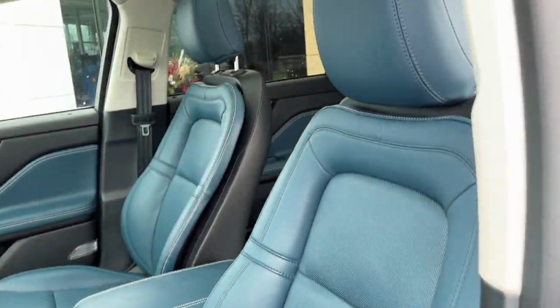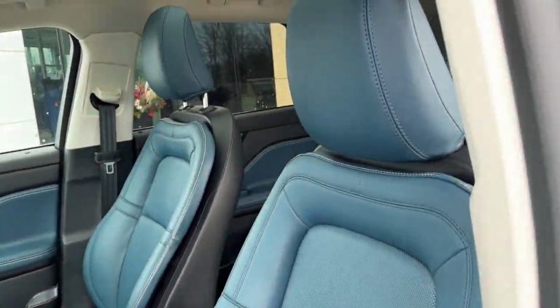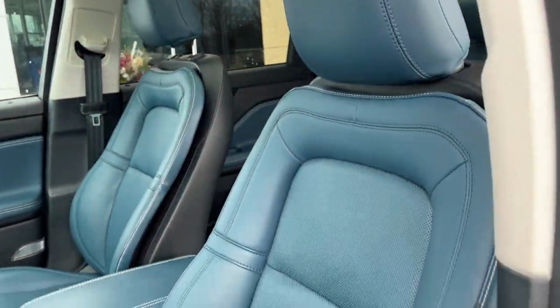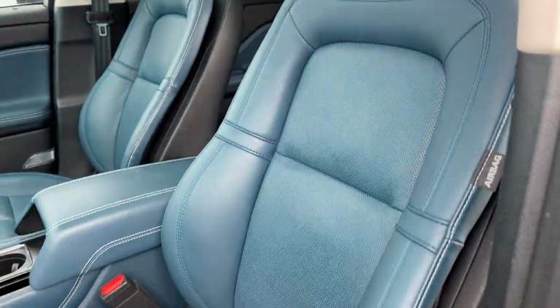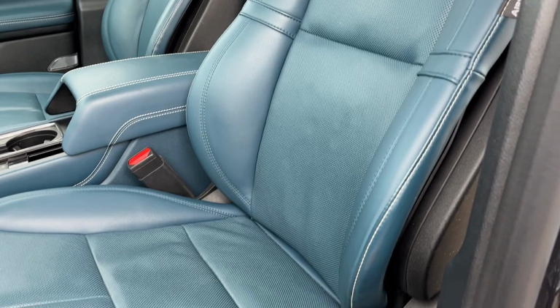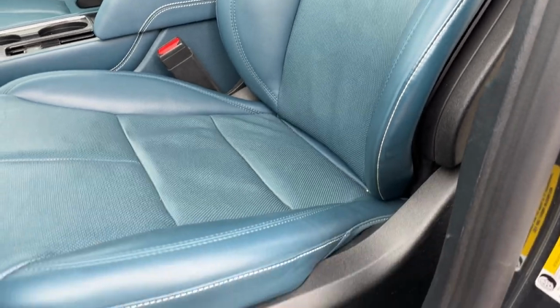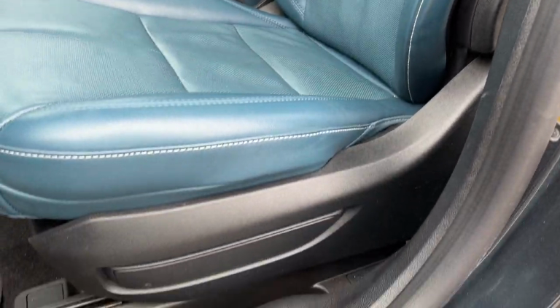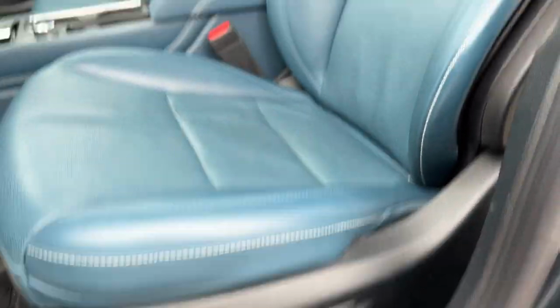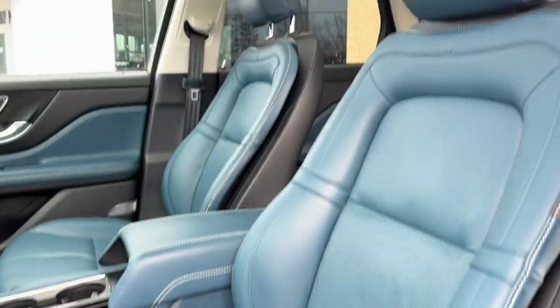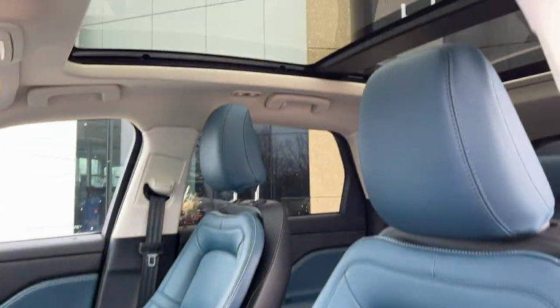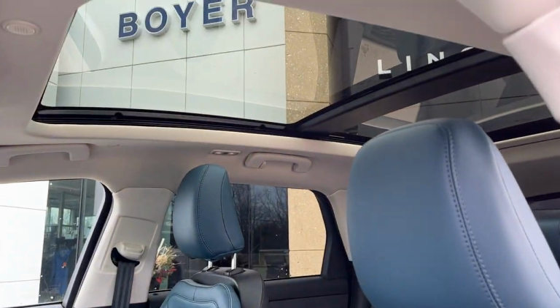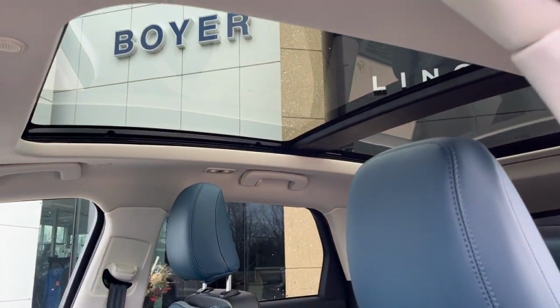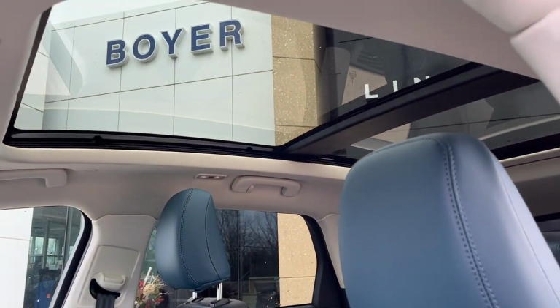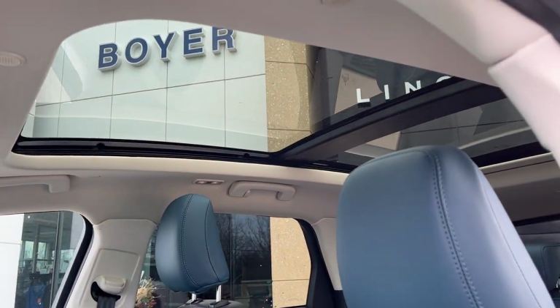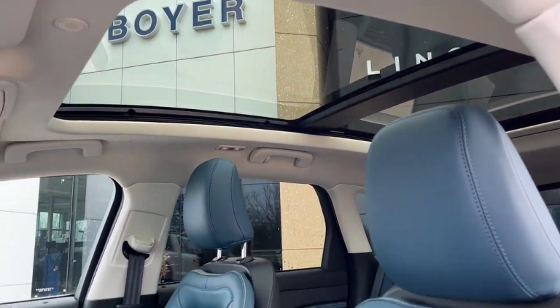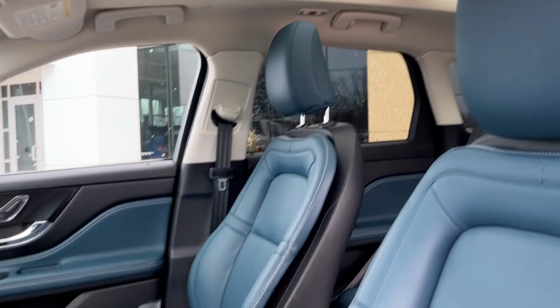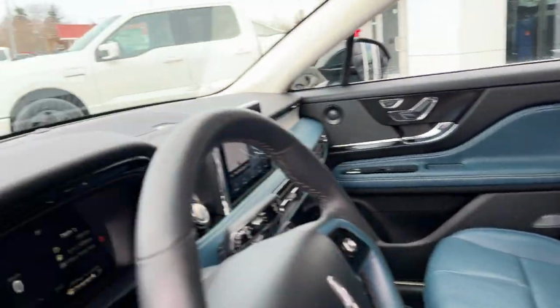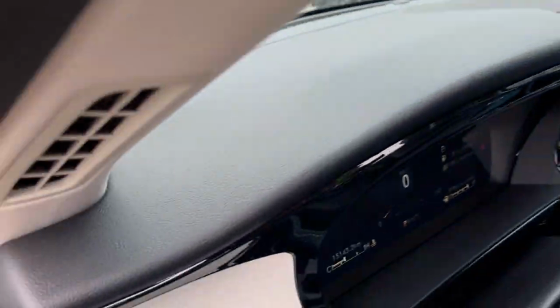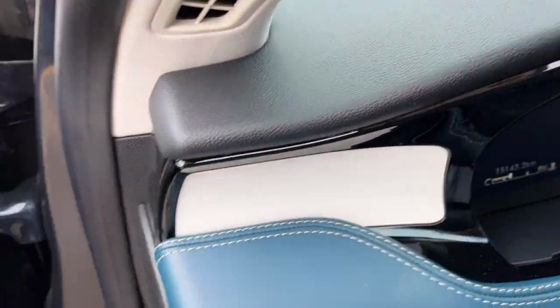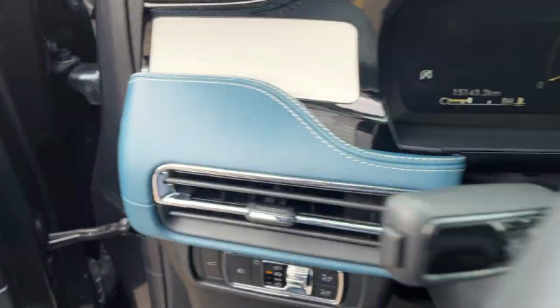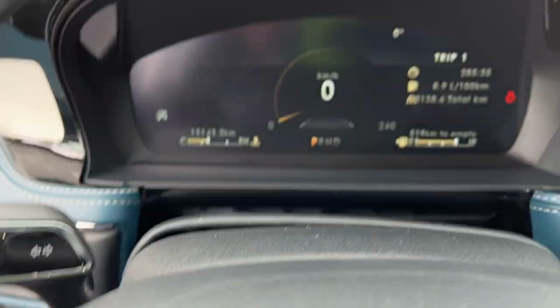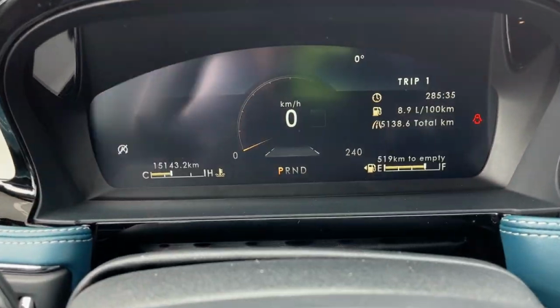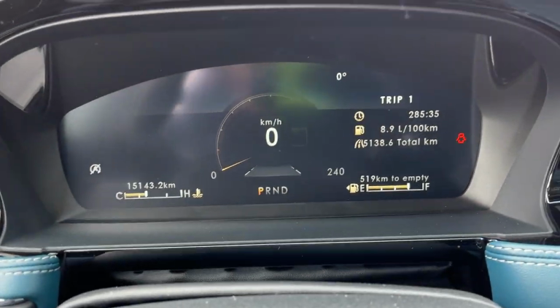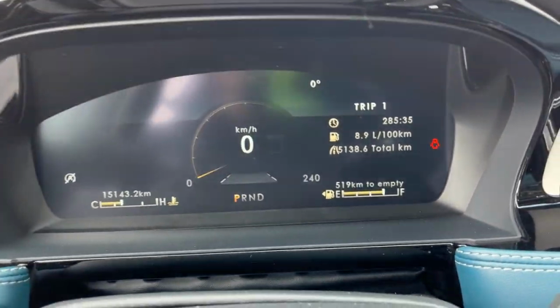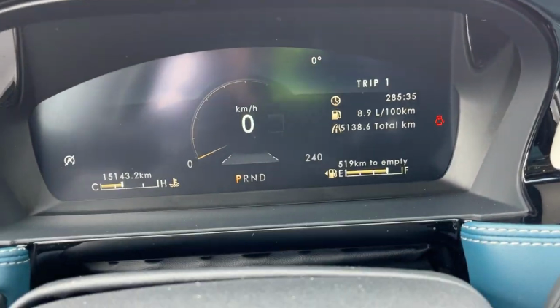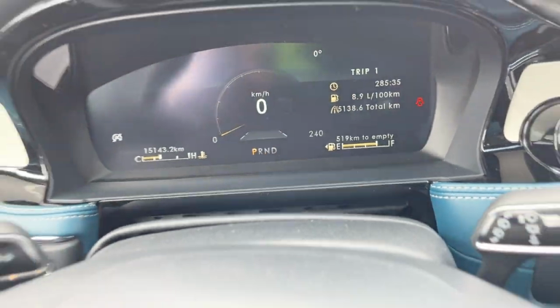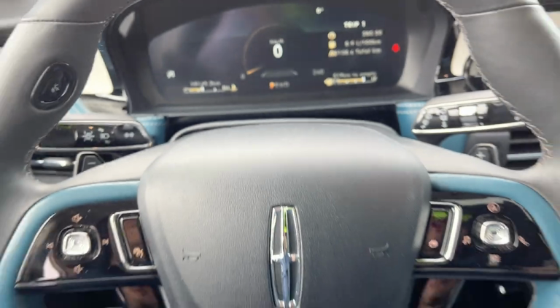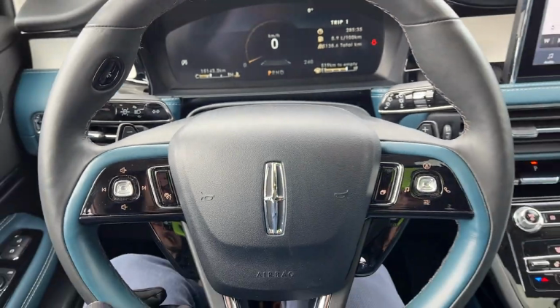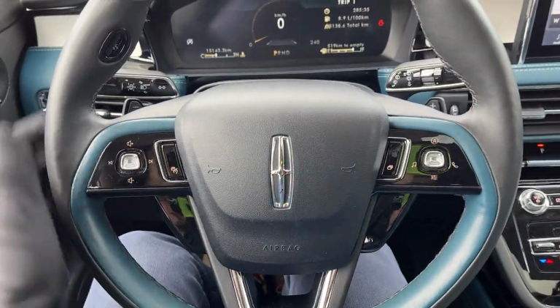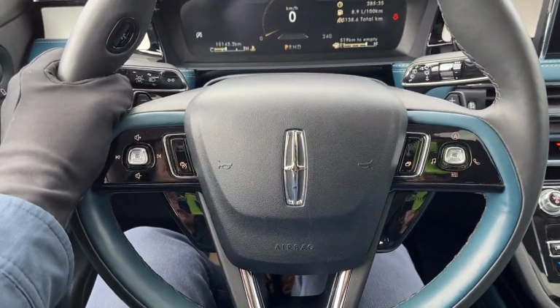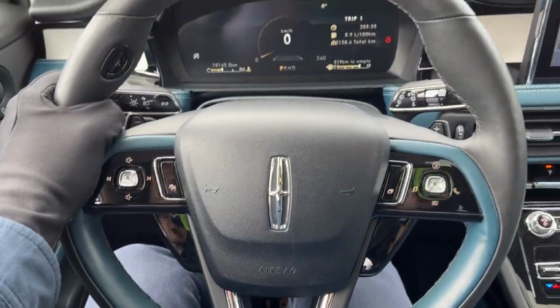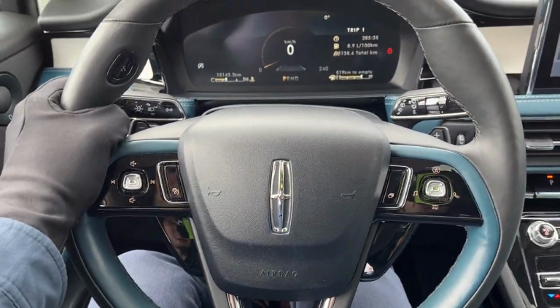In the interior, really nice comfortable seats, and you also have that twin panel moonroof up top. Stepping into the vehicle, you do have that digital display right behind the steering wheel and a really nice steering wheel that is also heated.